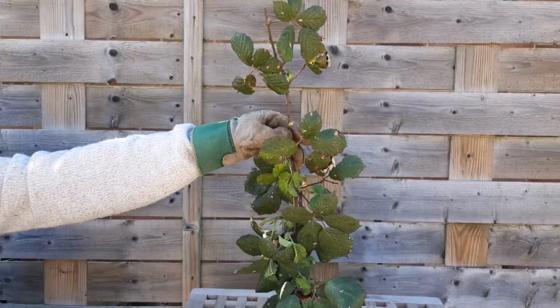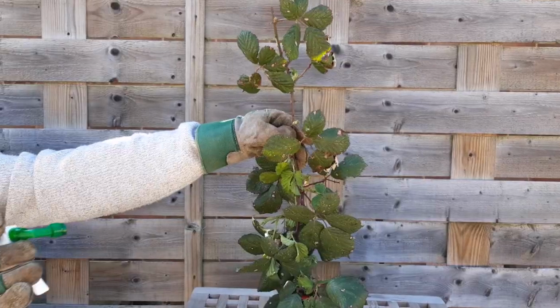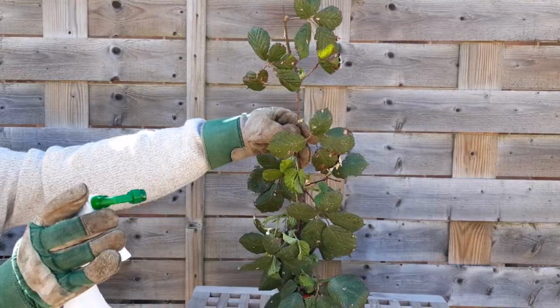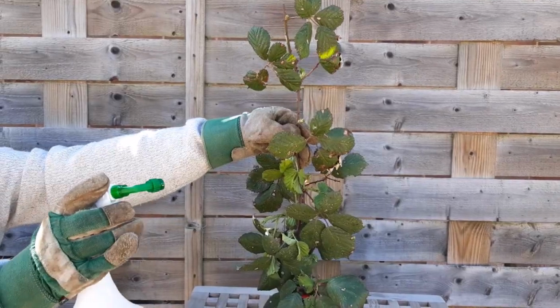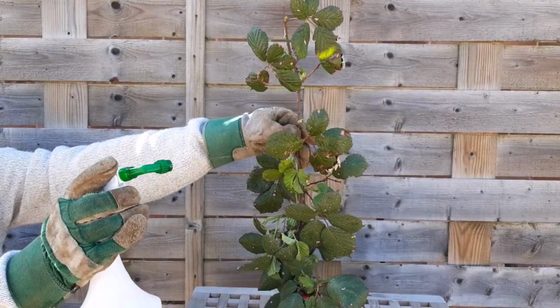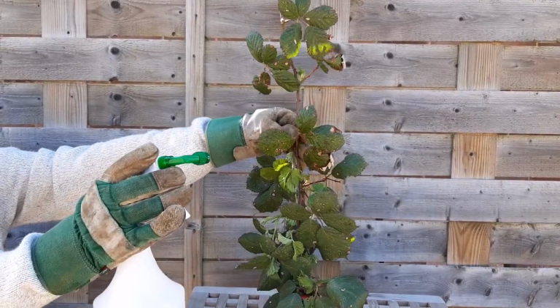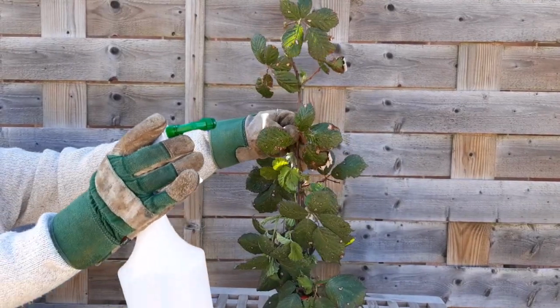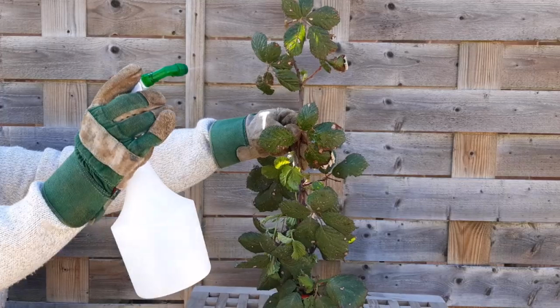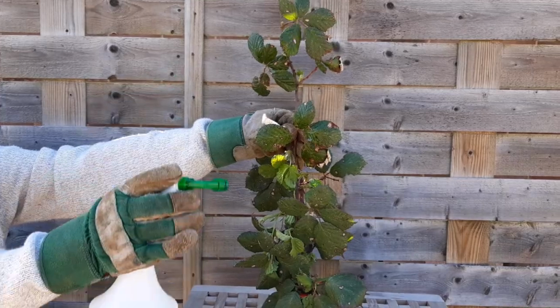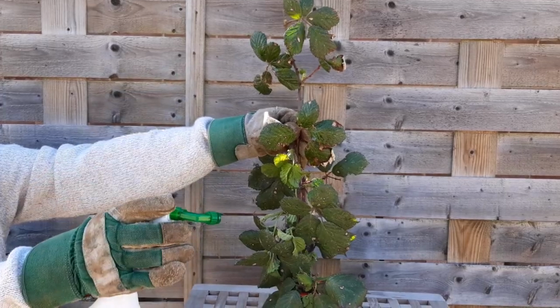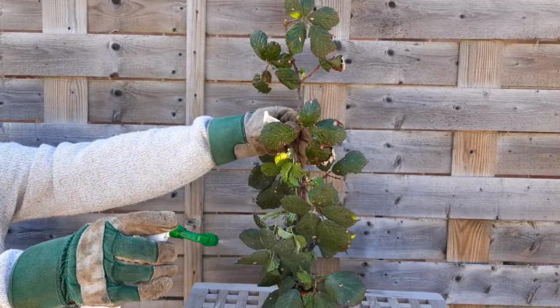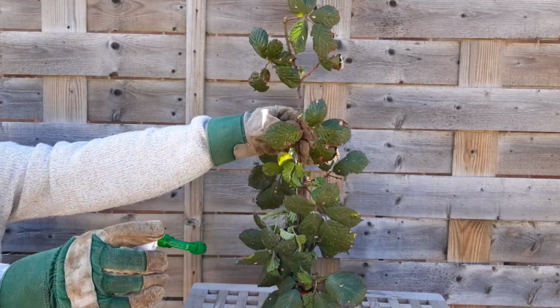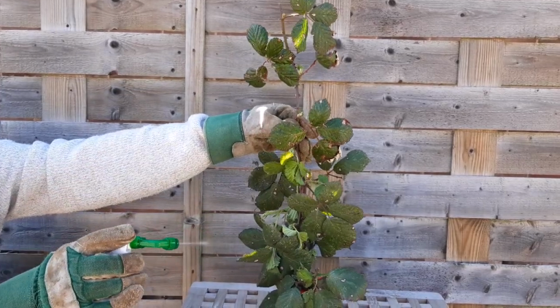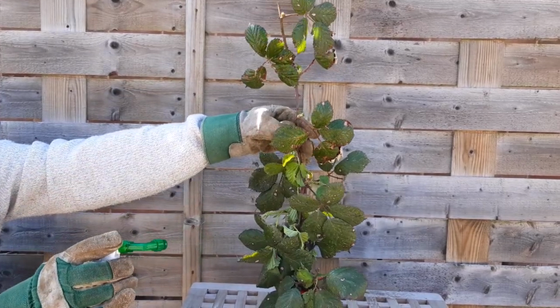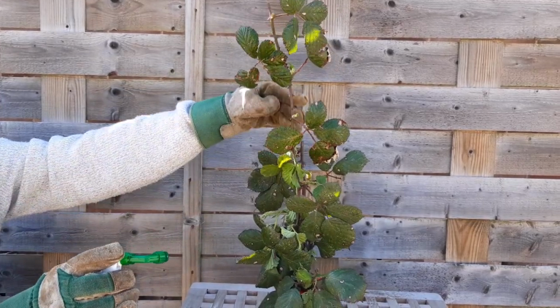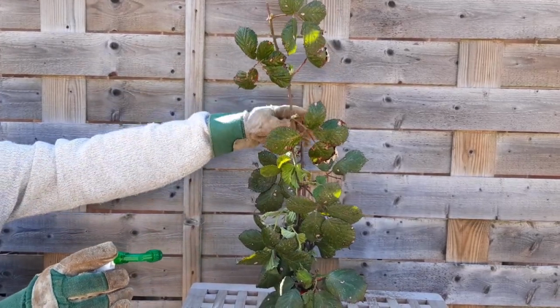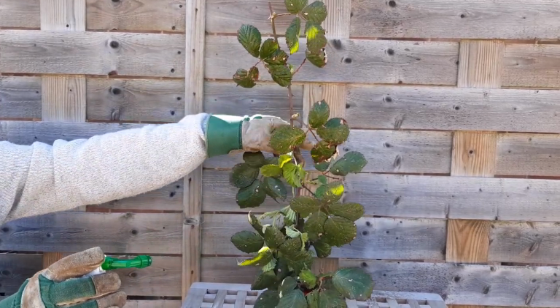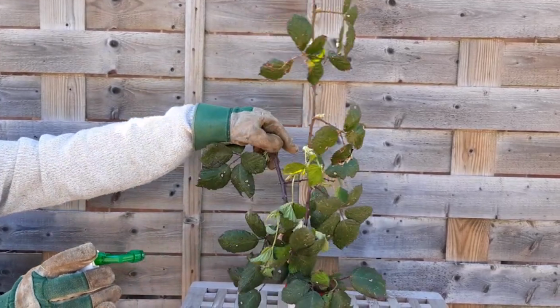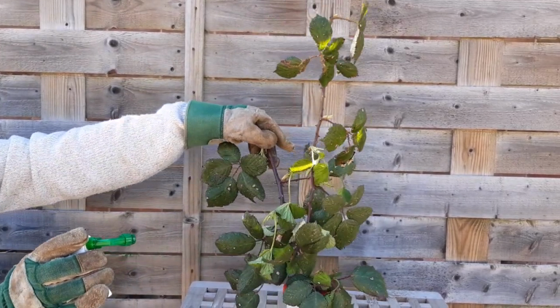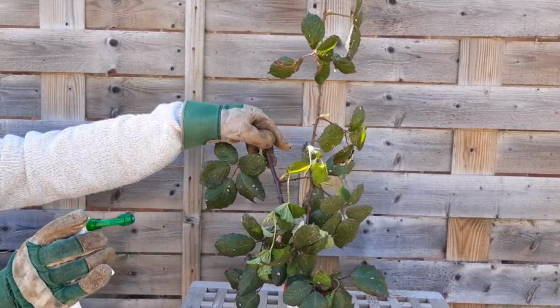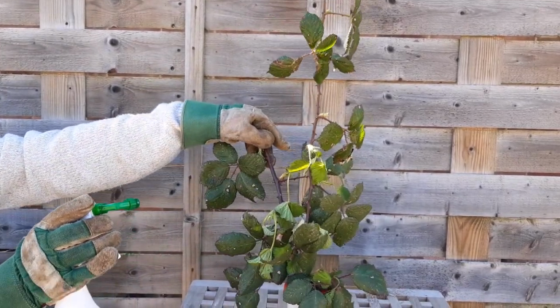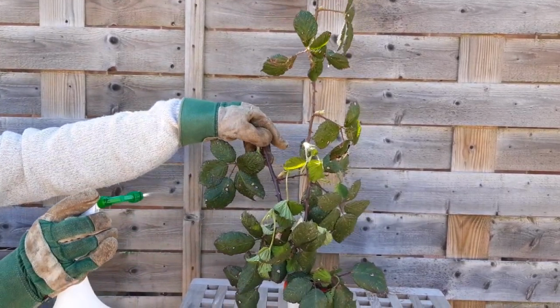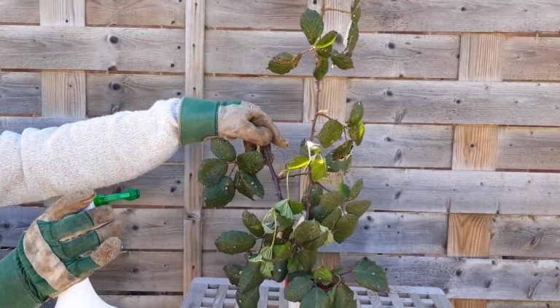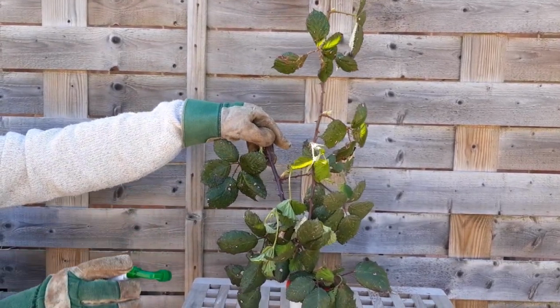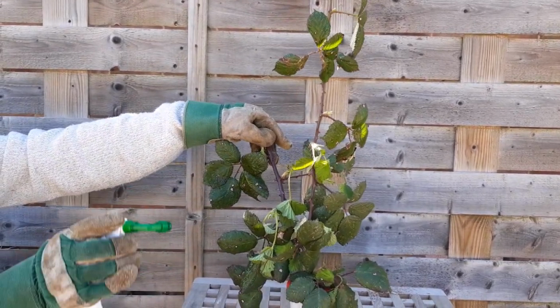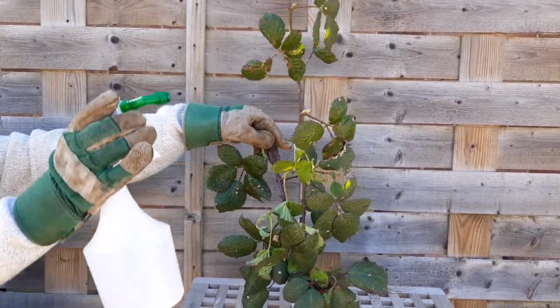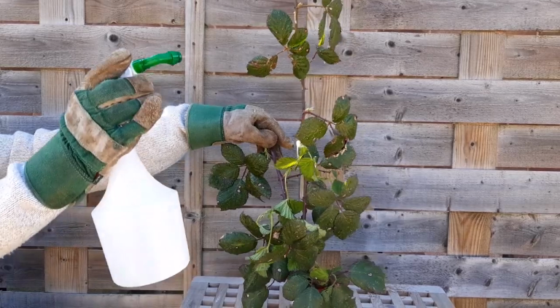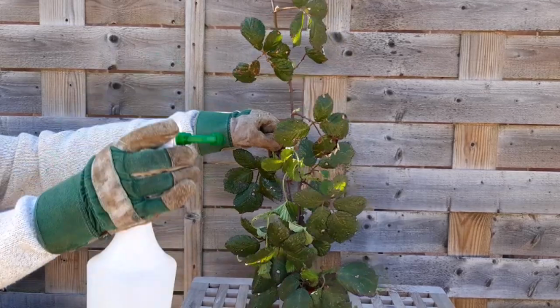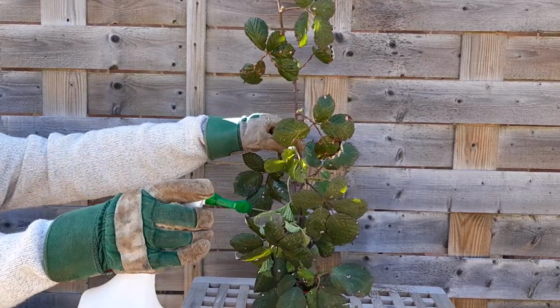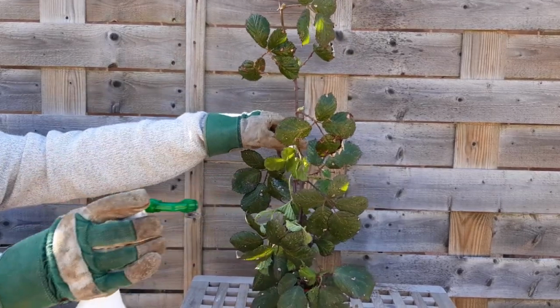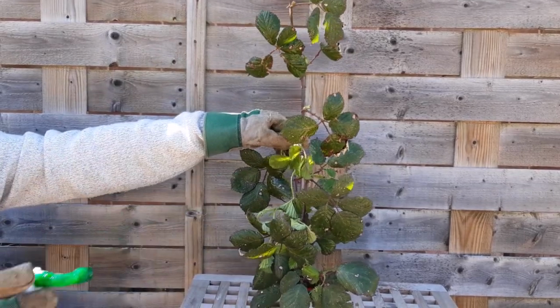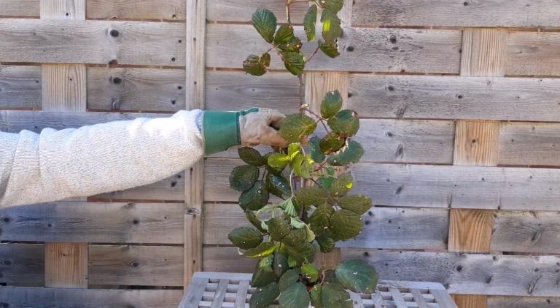Stick insects drink water from the water droplets on the leaves, so lightly mist the leaves with cold tap water from a mister.